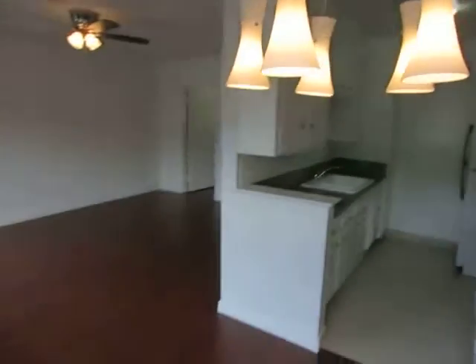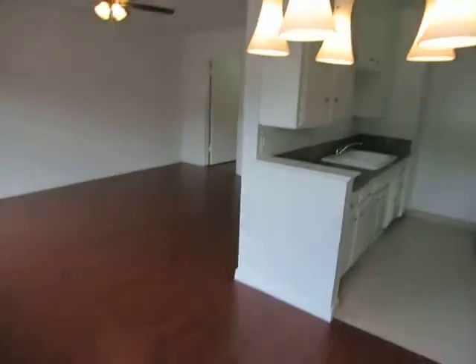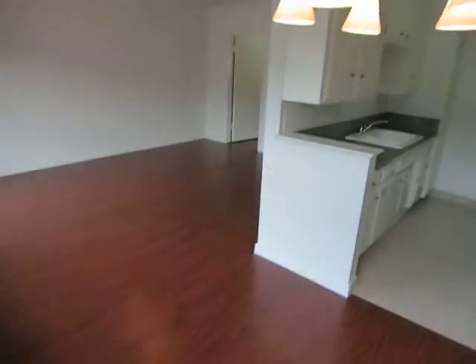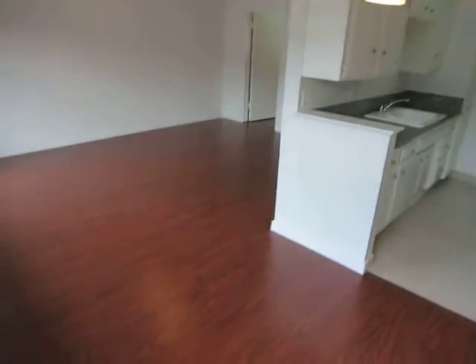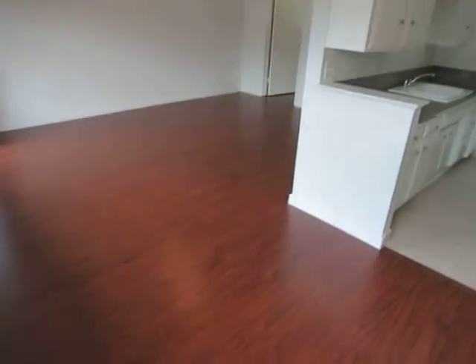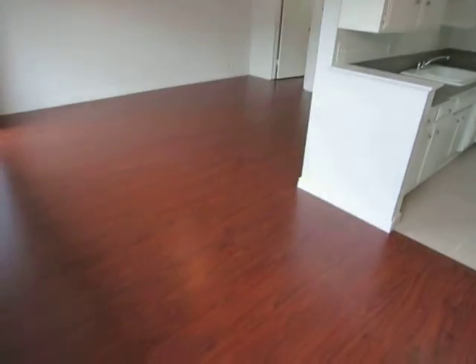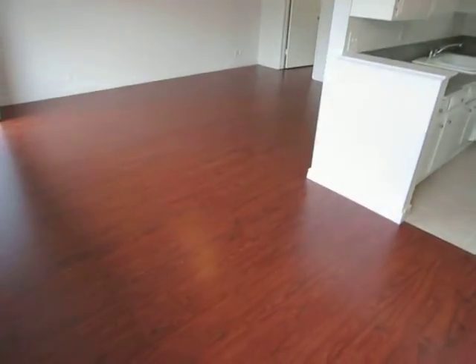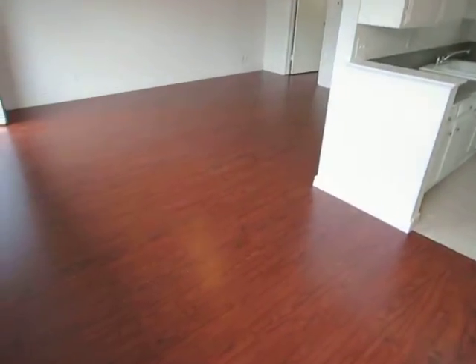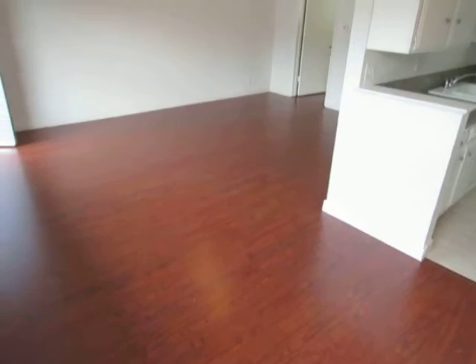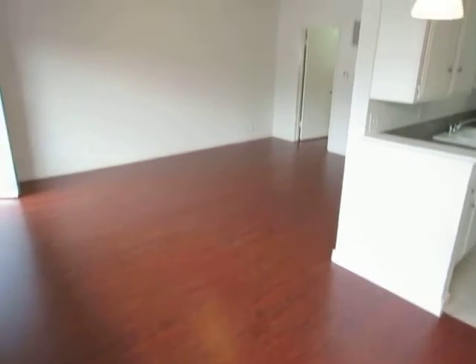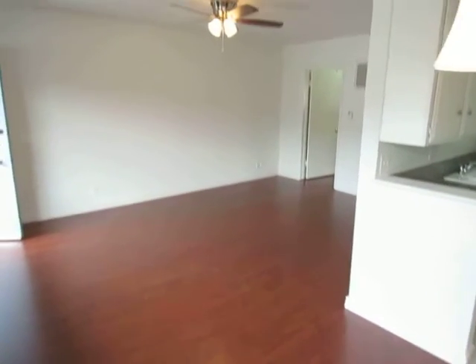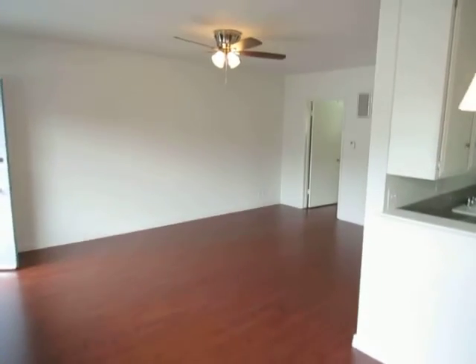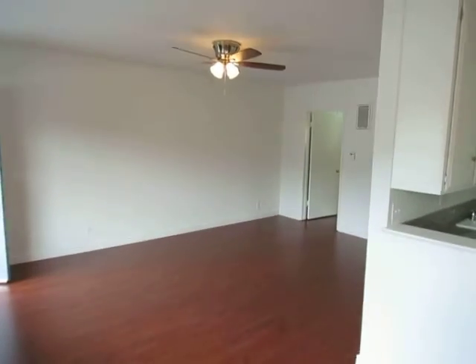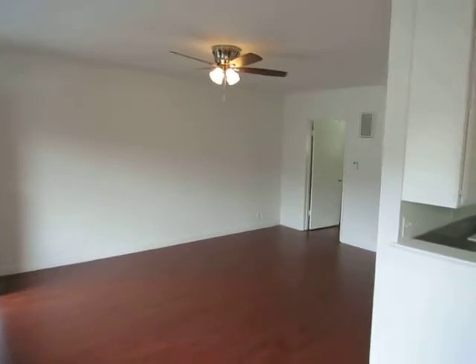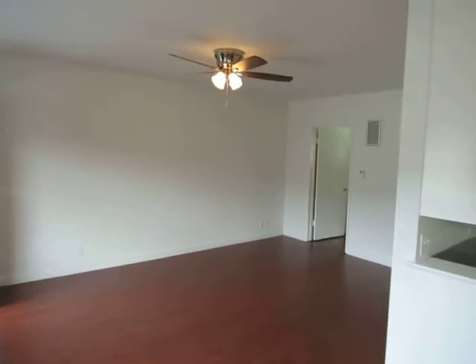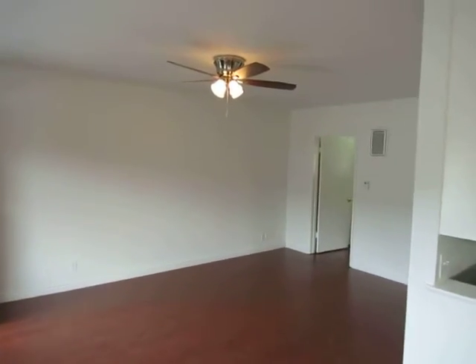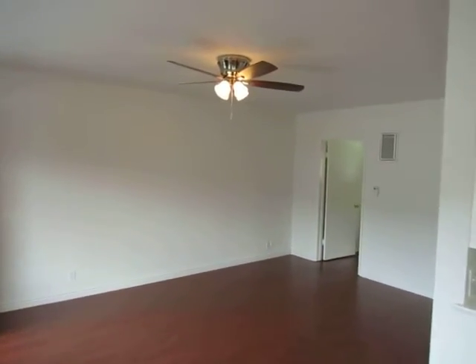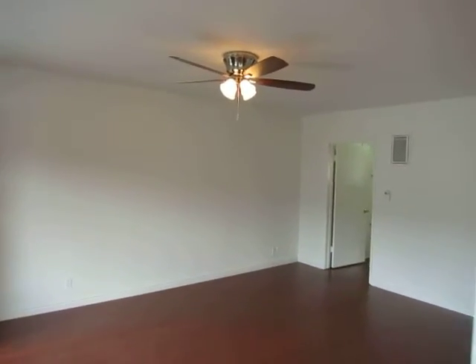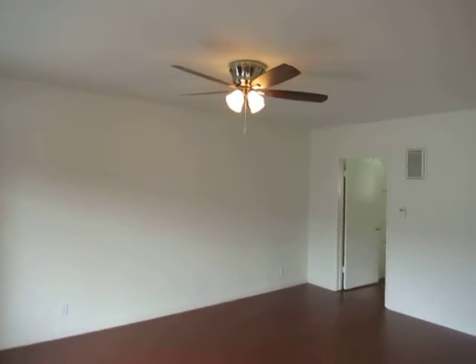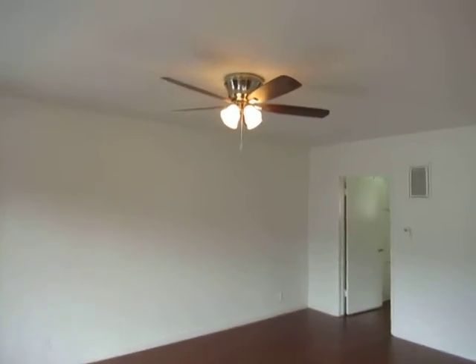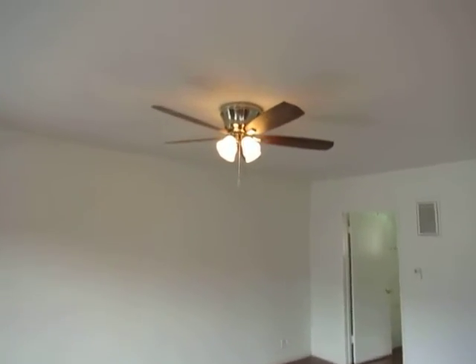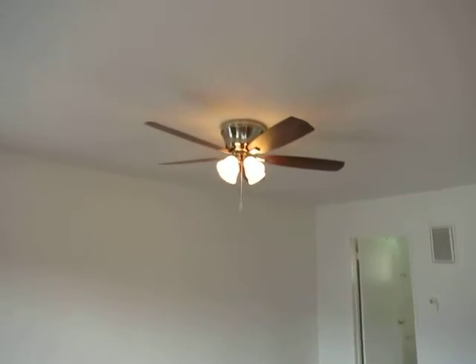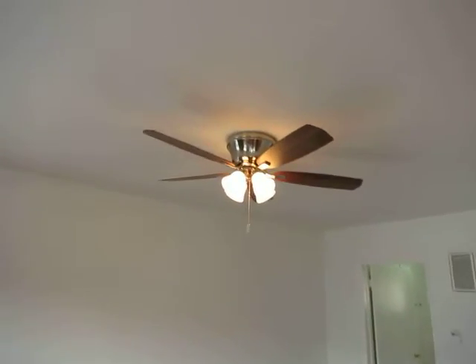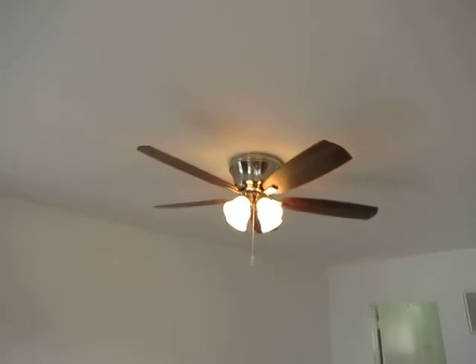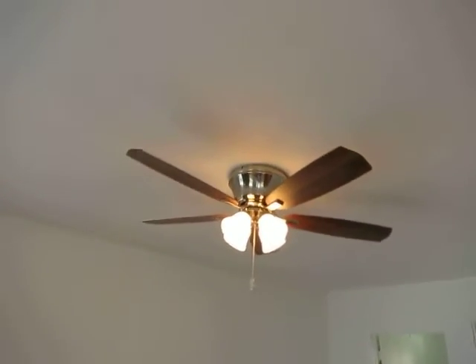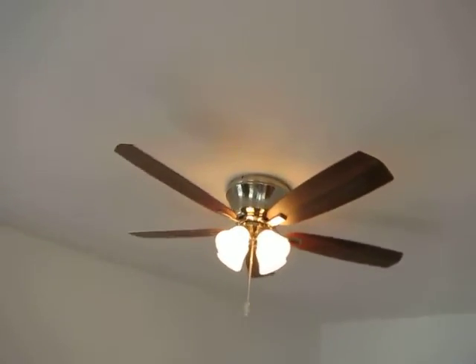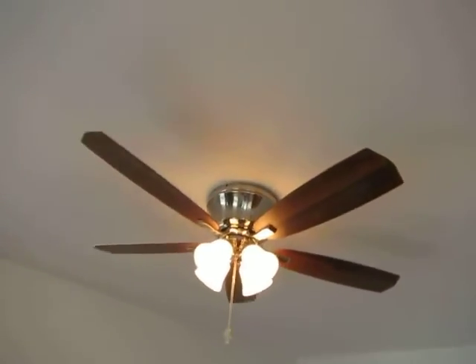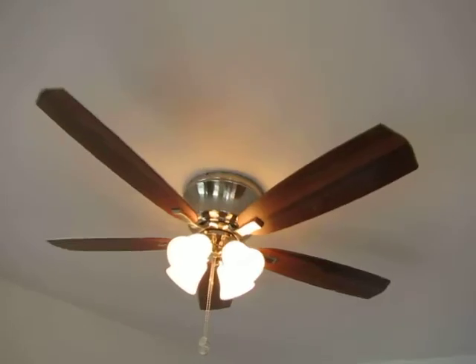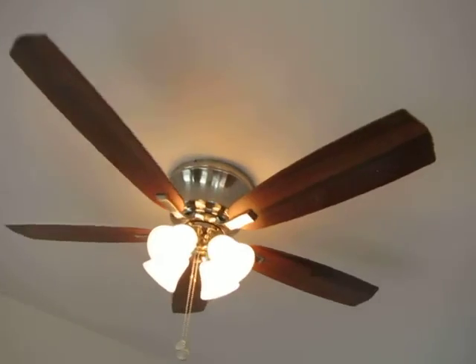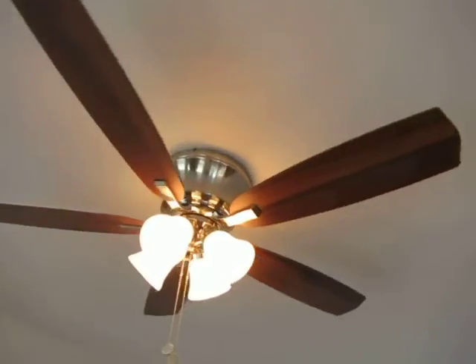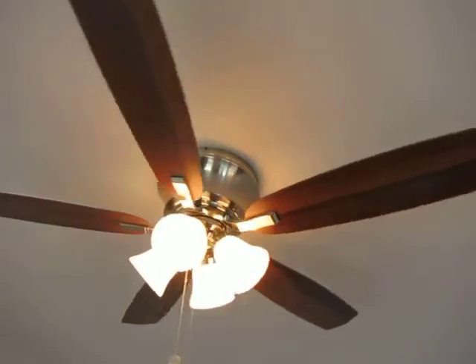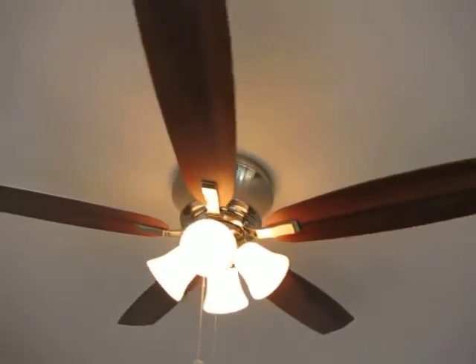There's a nice dining area here next to the kitchen. Very nice new ceiling fan here in the family room.